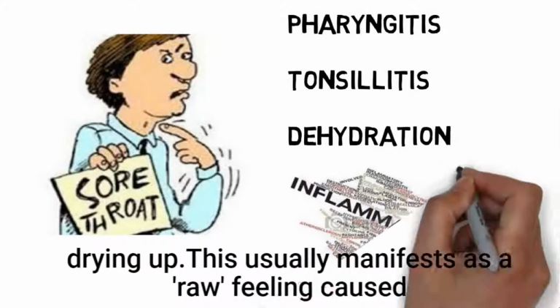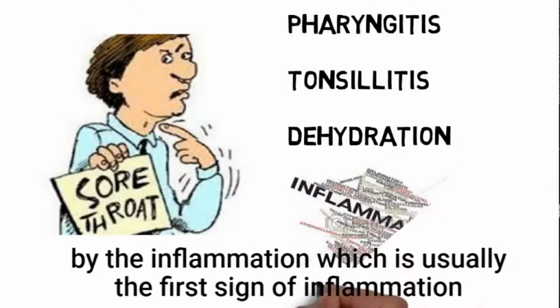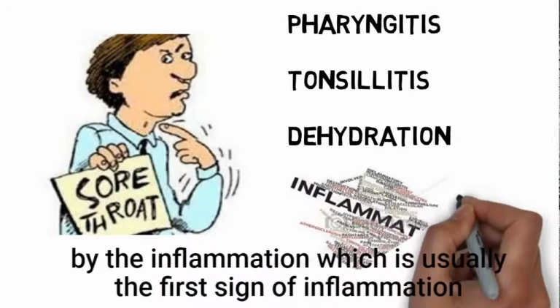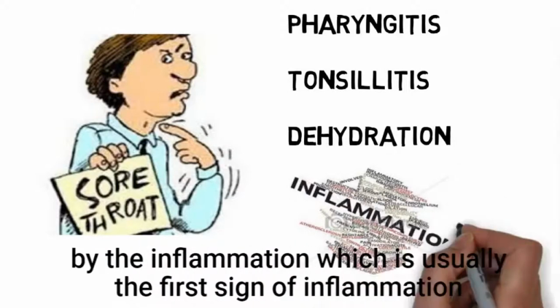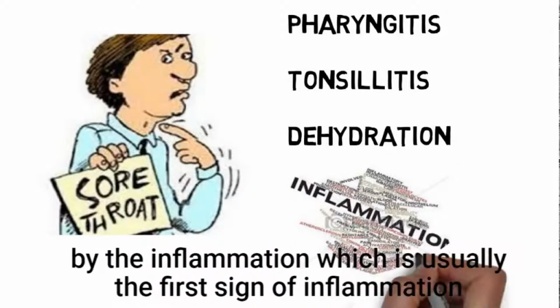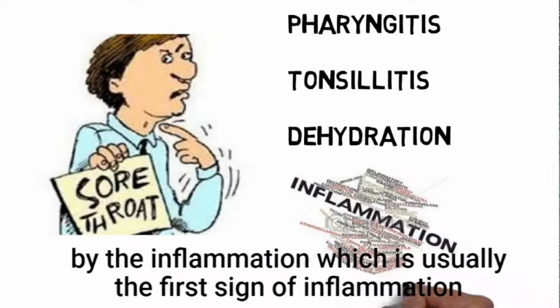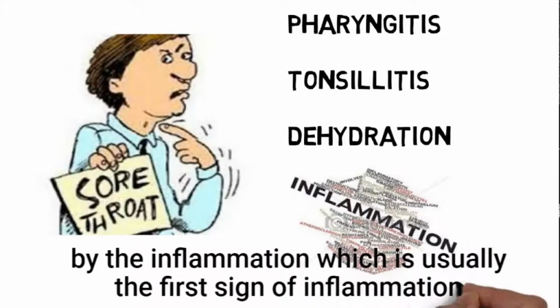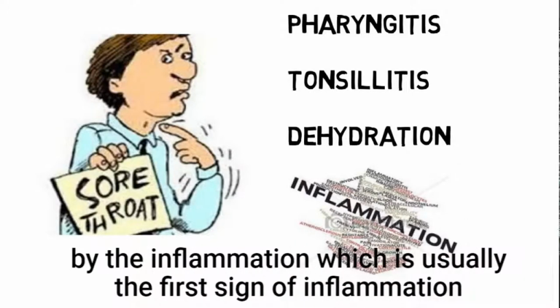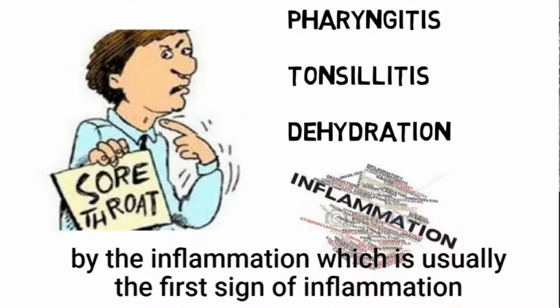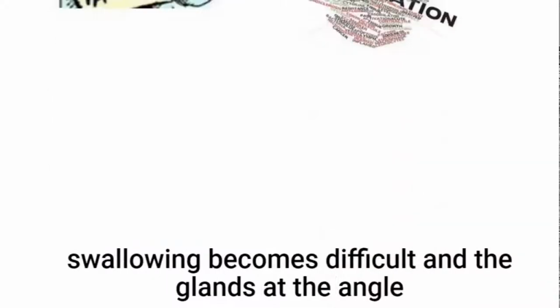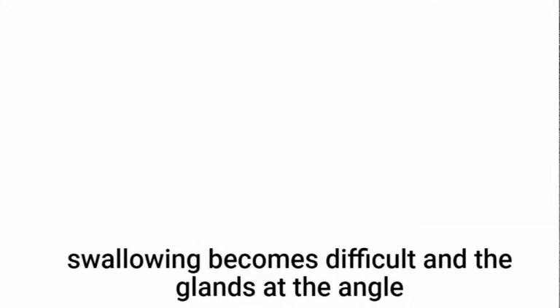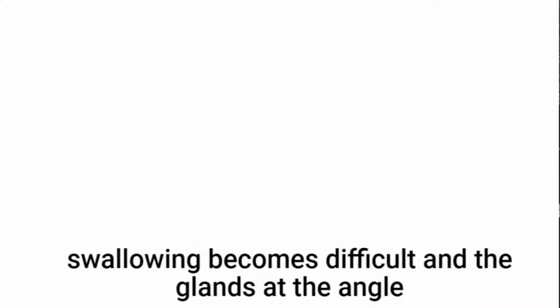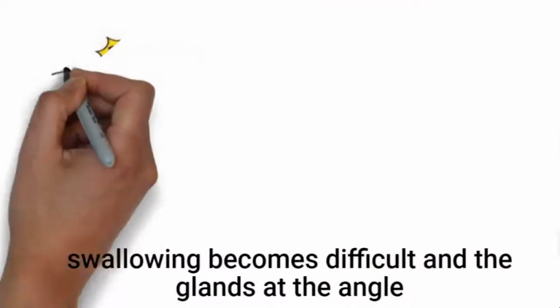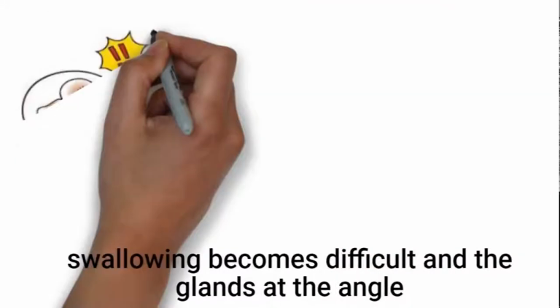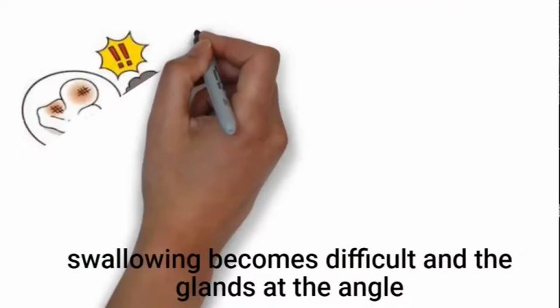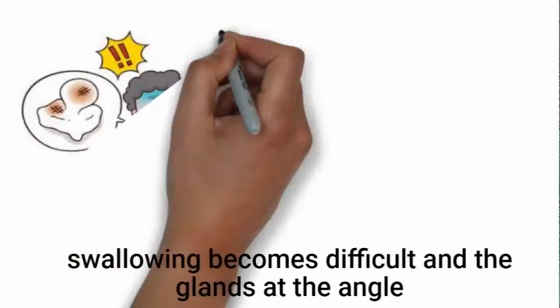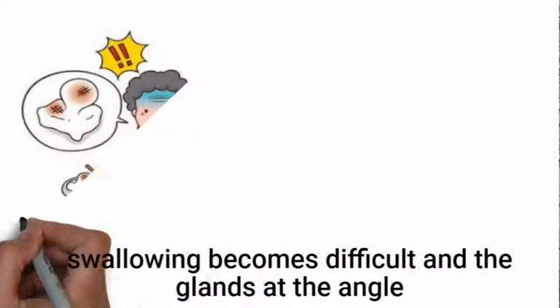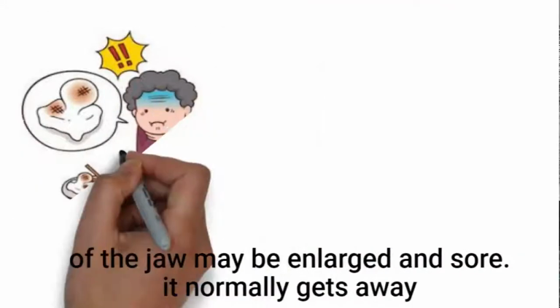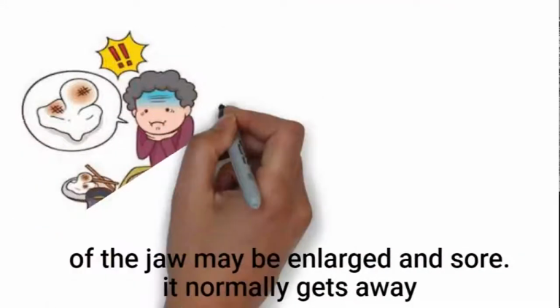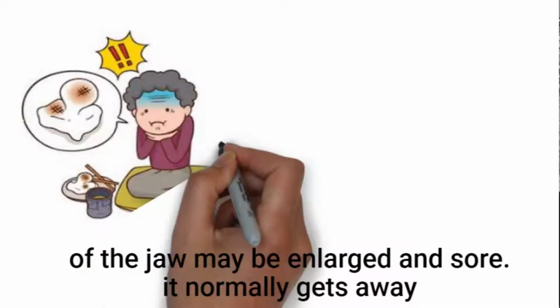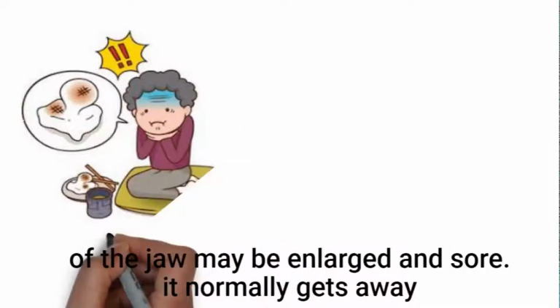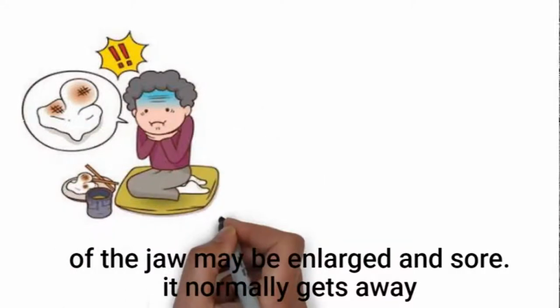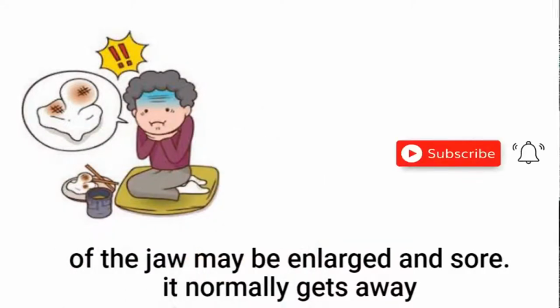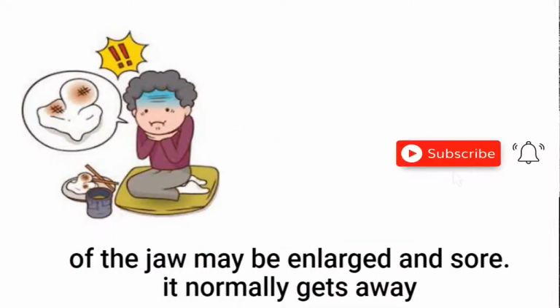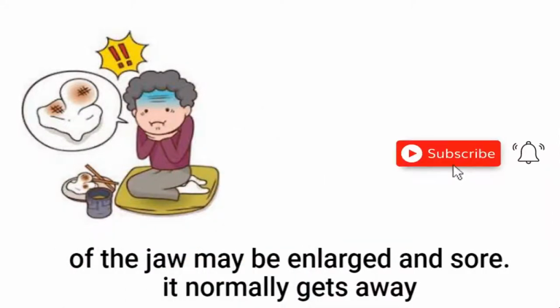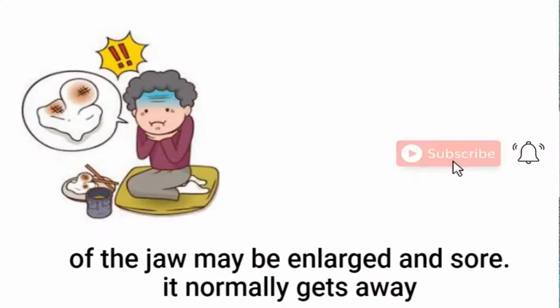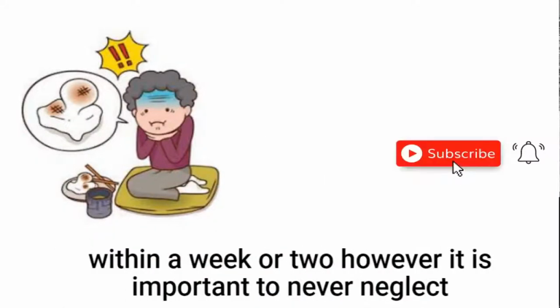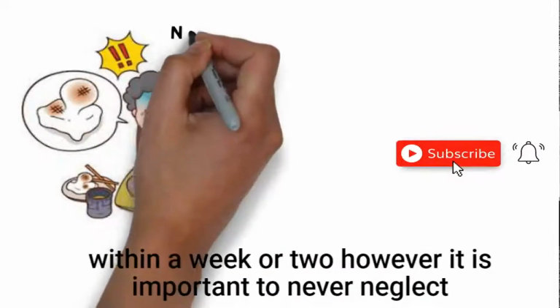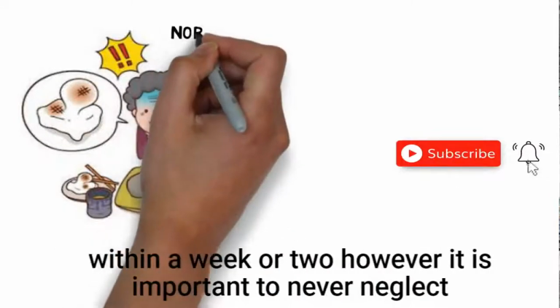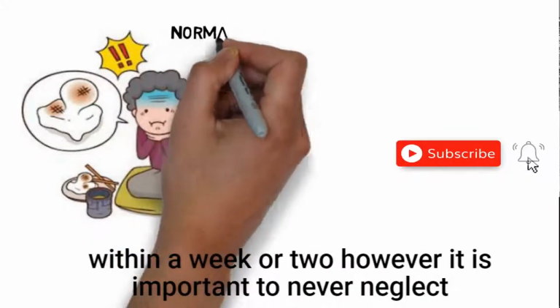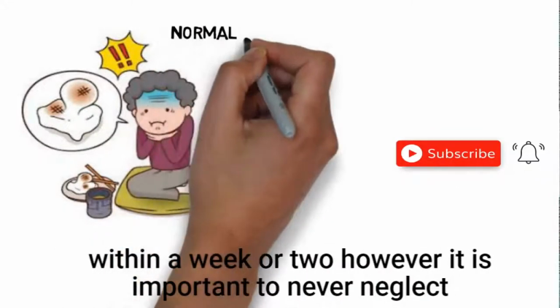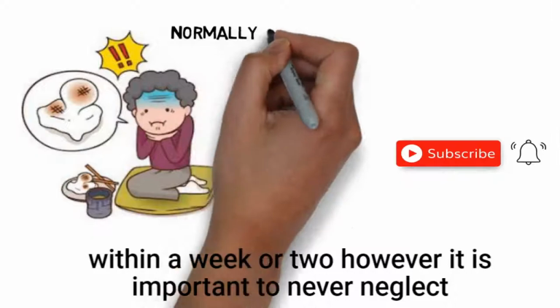This usually manifests as a raw feeling caused by the inflammation, which is usually the first sign. Swallowing becomes difficult and the glands at the angle of the jaw may be enlarged and sore. It normally goes away within a week or two.